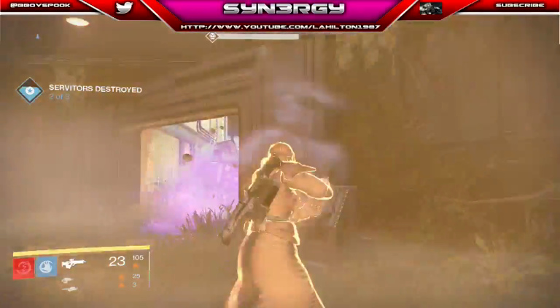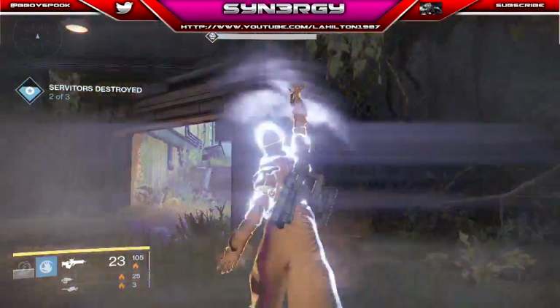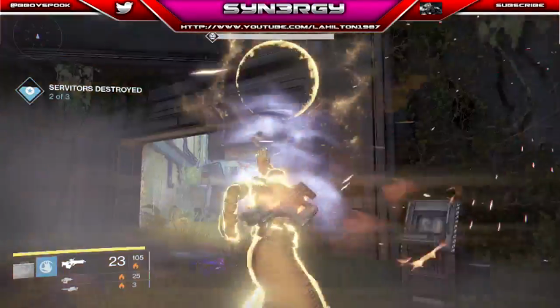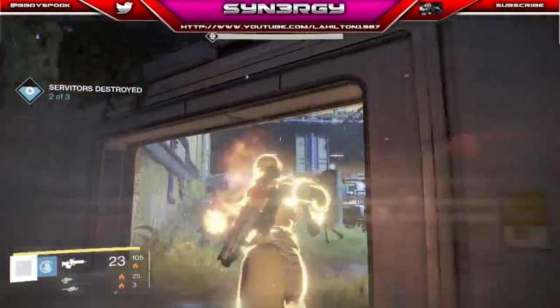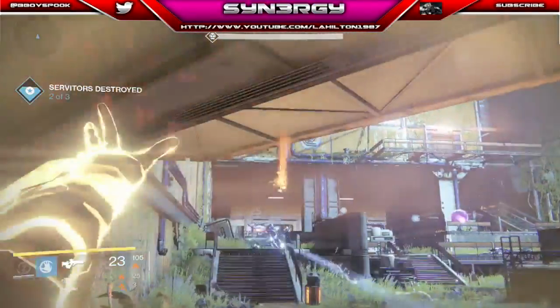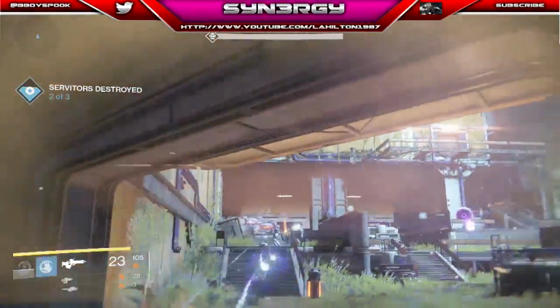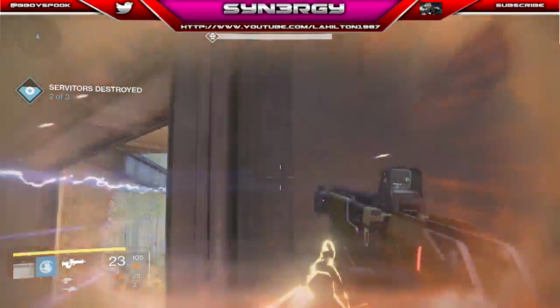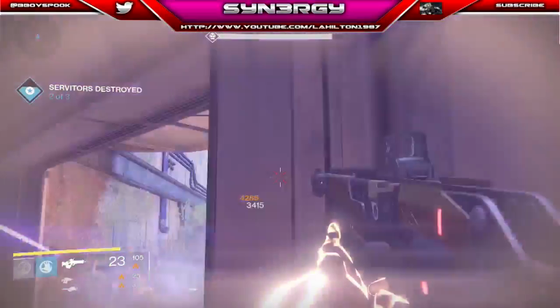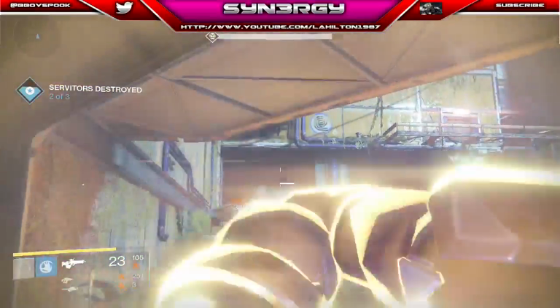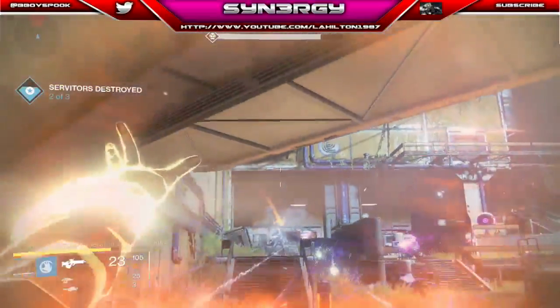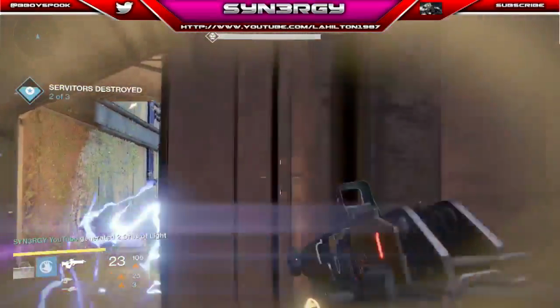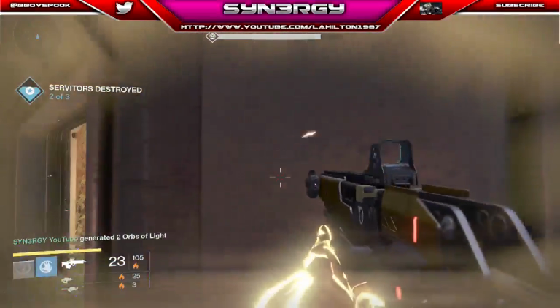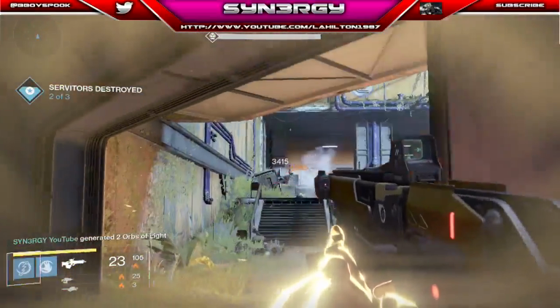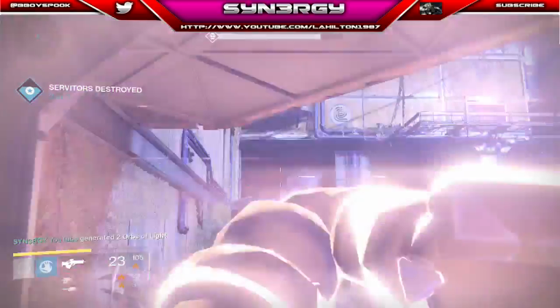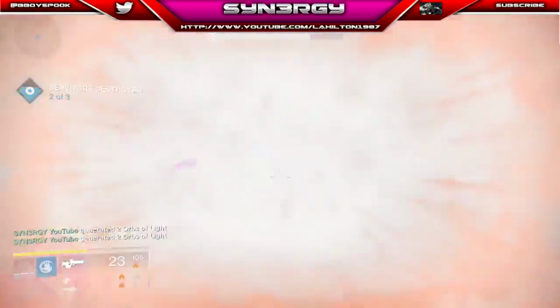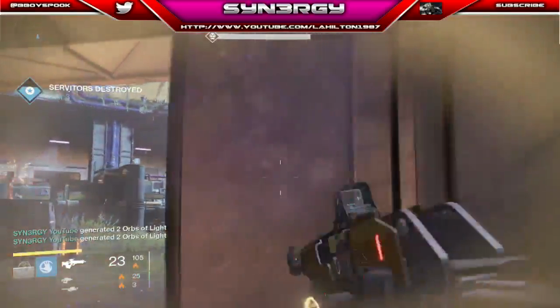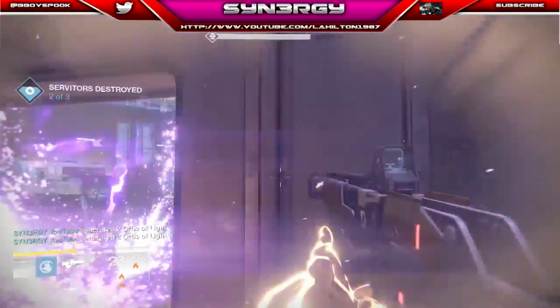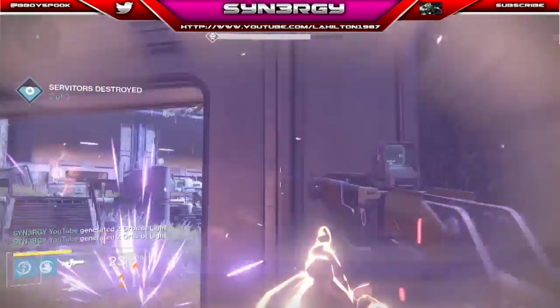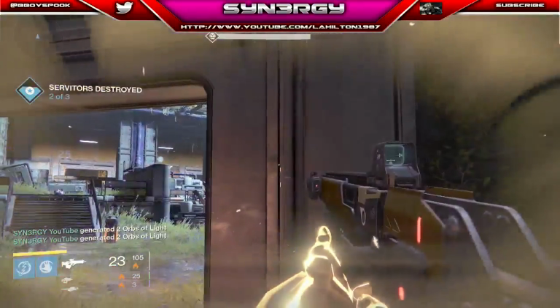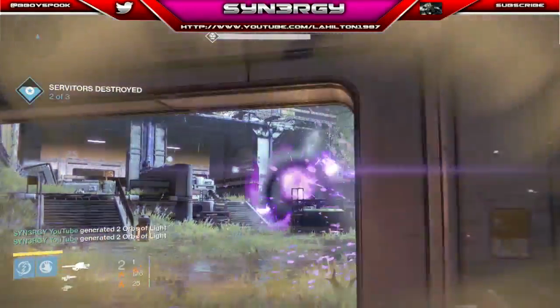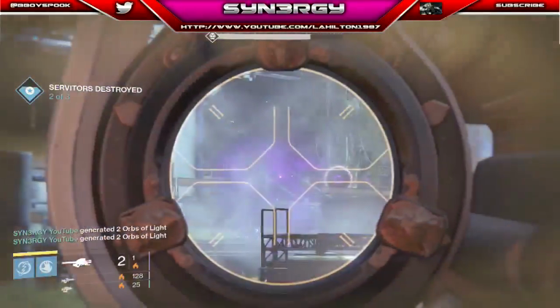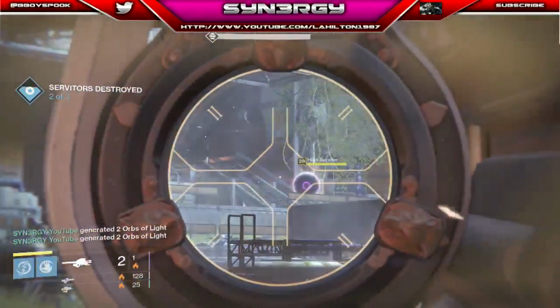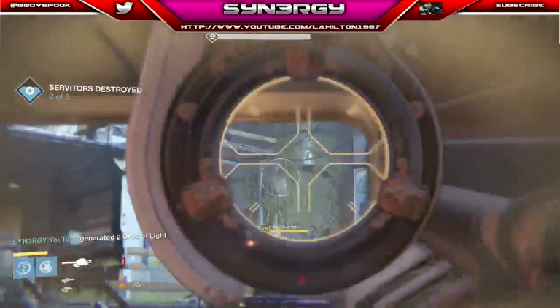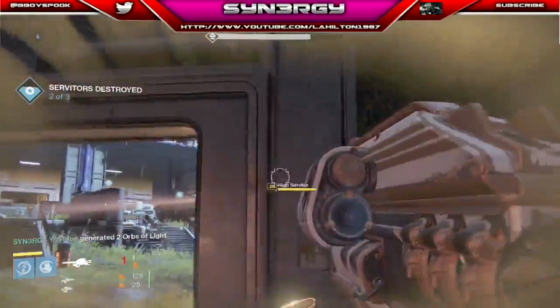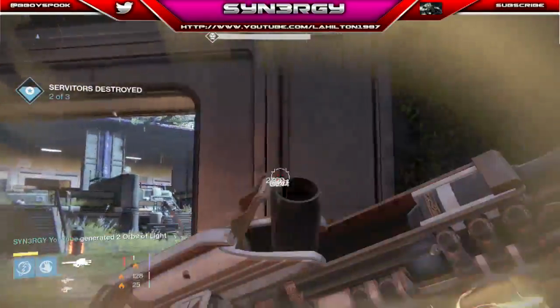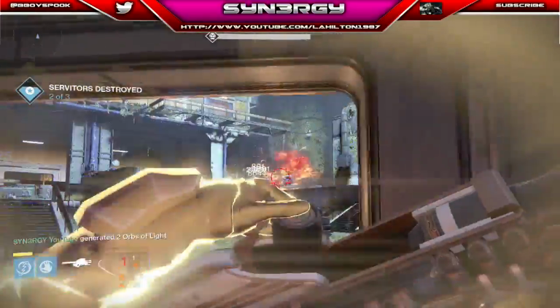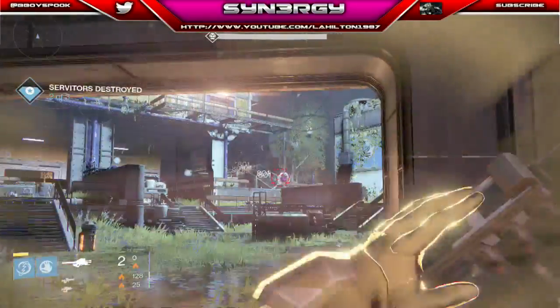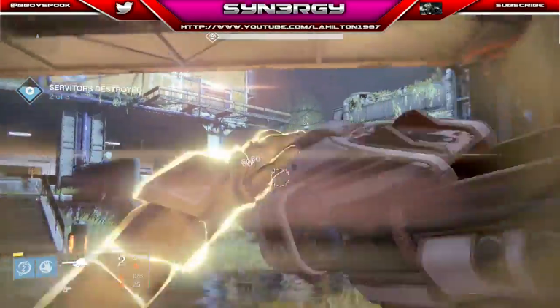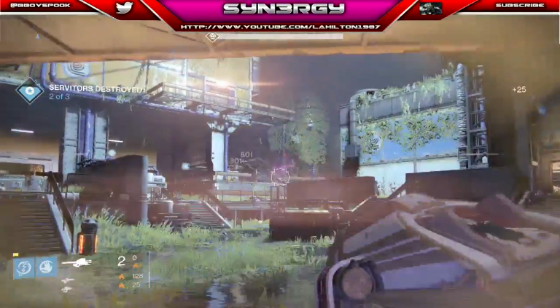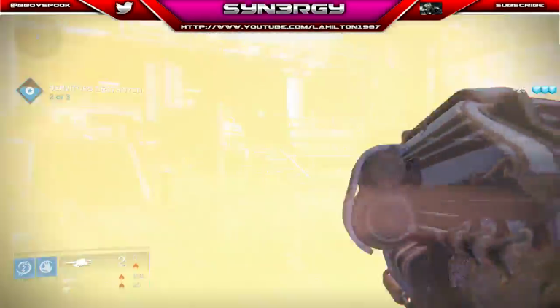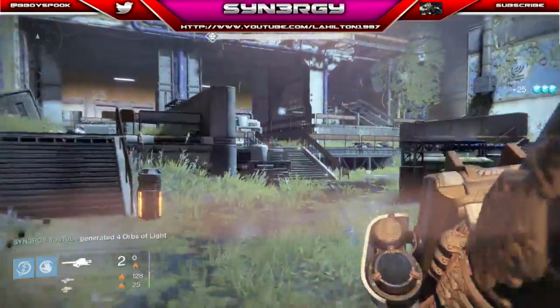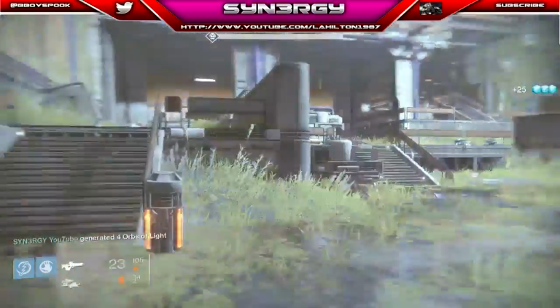We're using our second super to clear out these packs. We're not too worried about the servitor right now — we'll focus on him in a minute. We plant a rocket straight to his face and we are moving on.